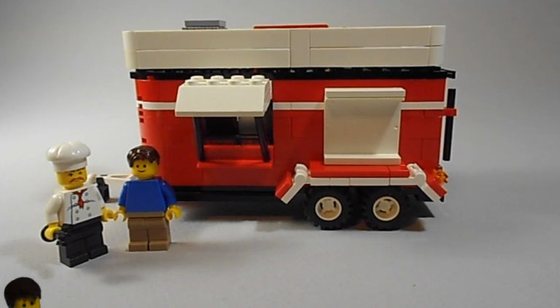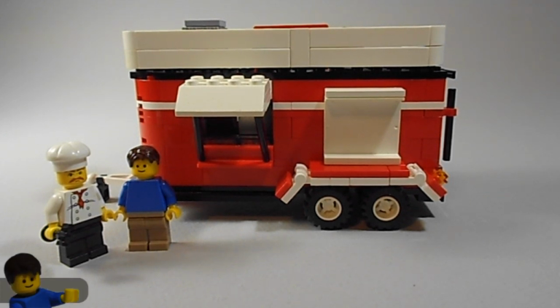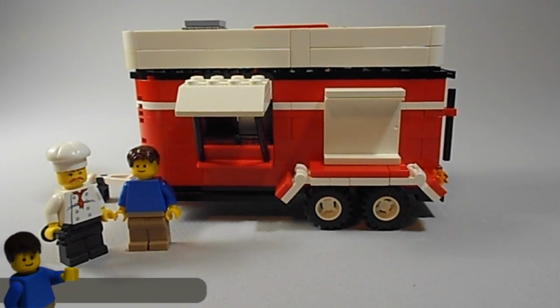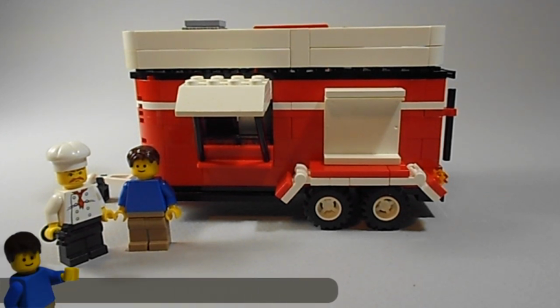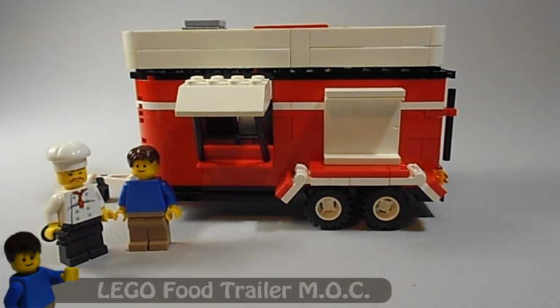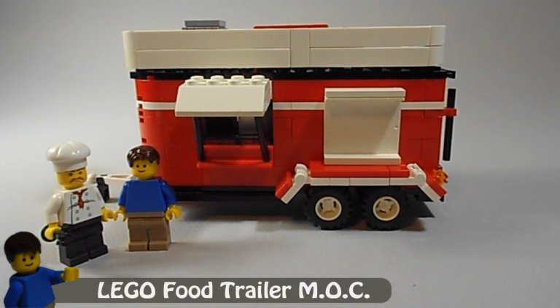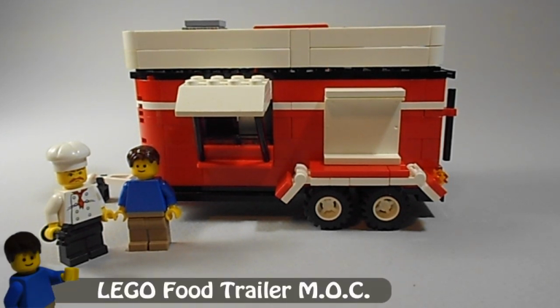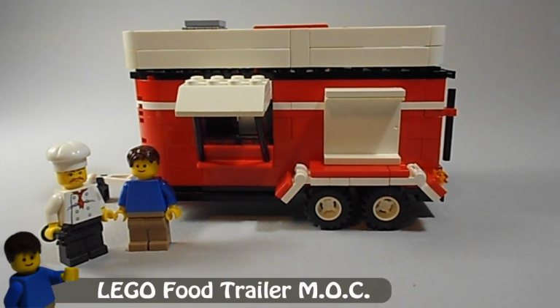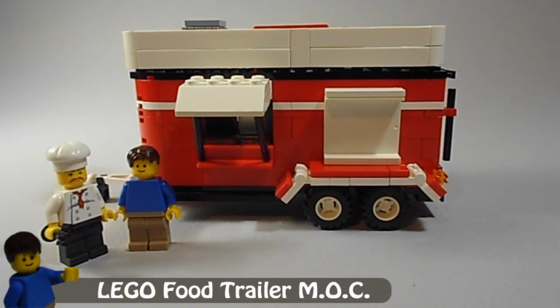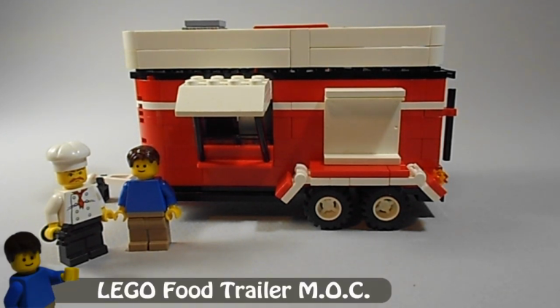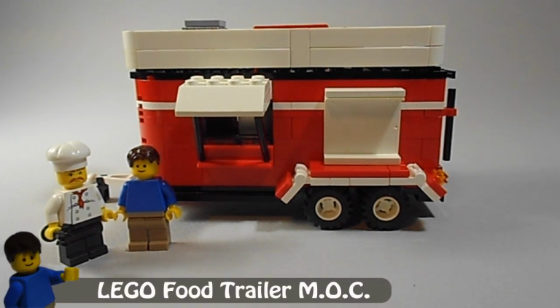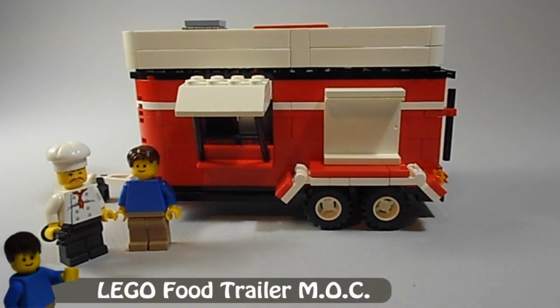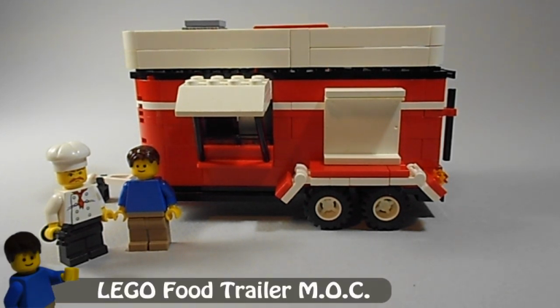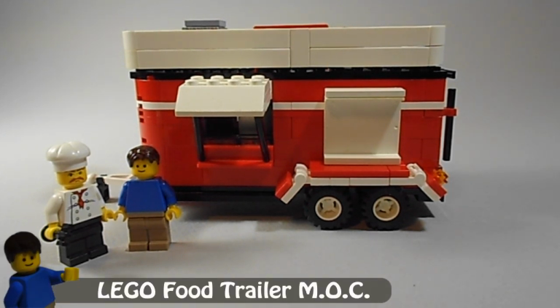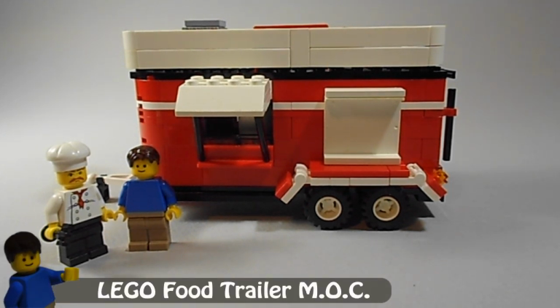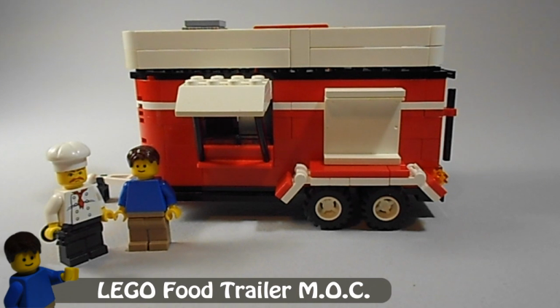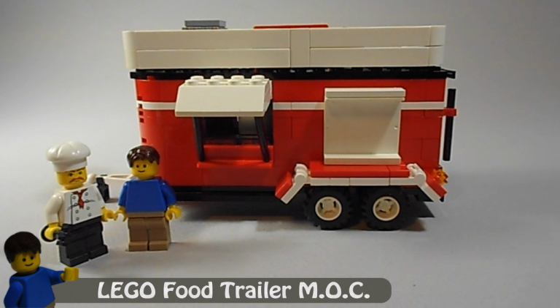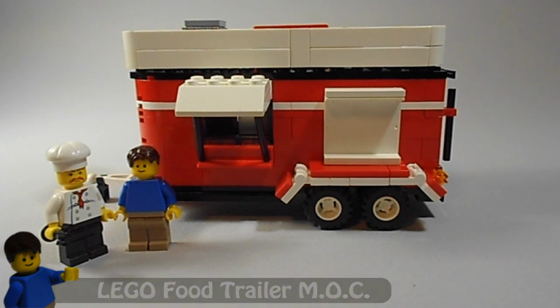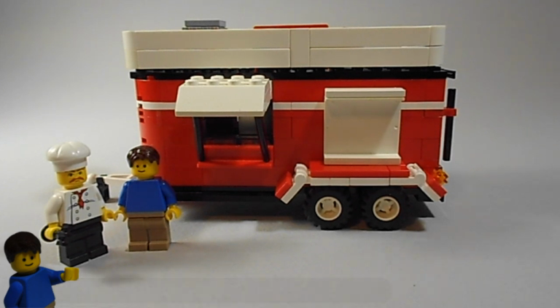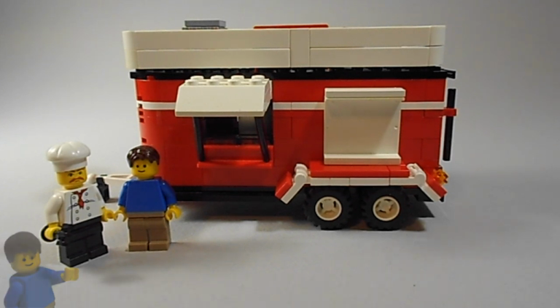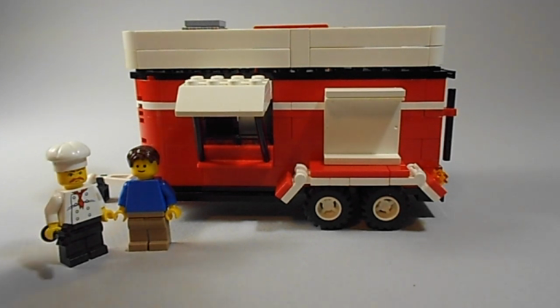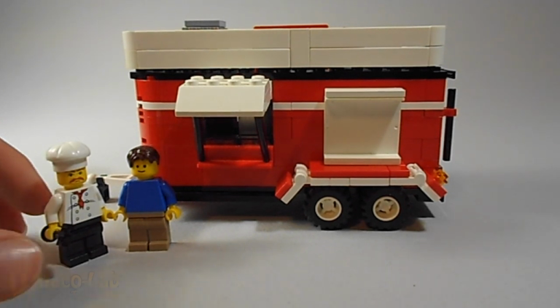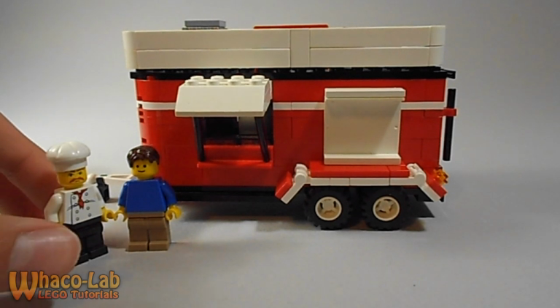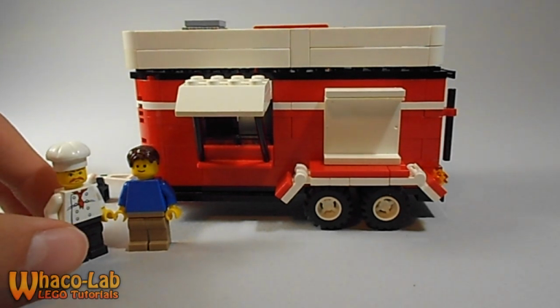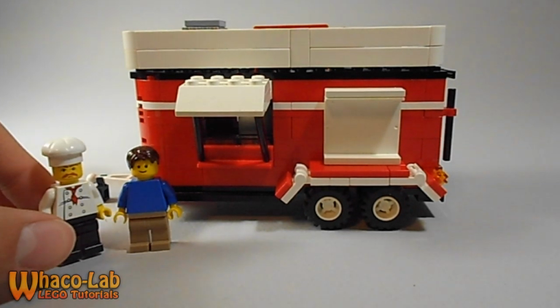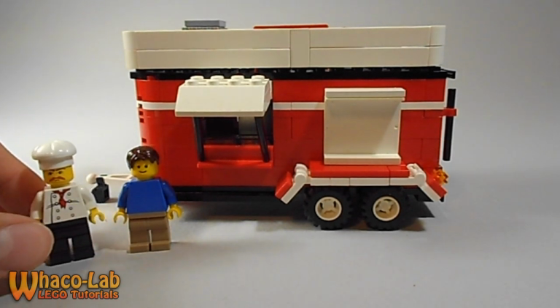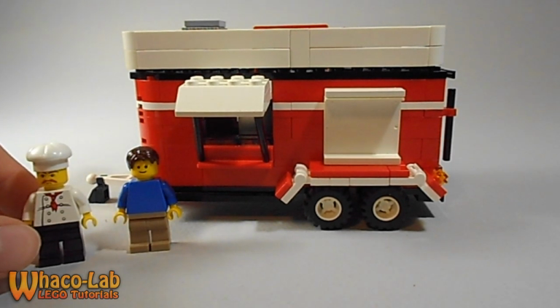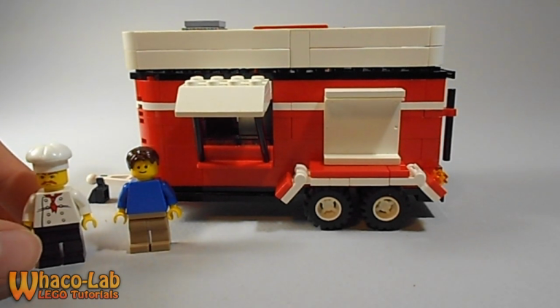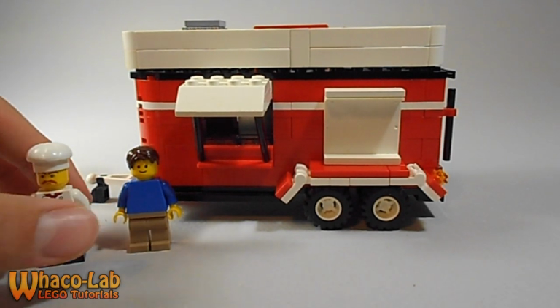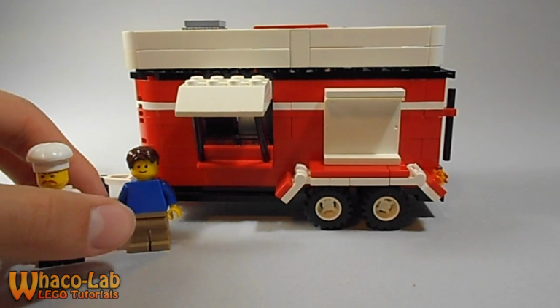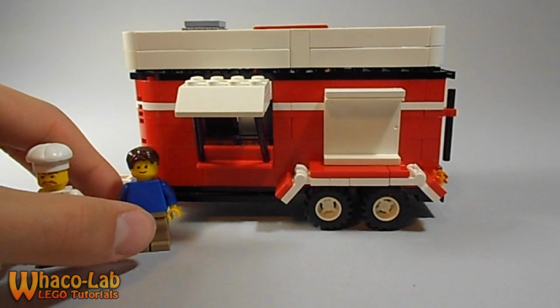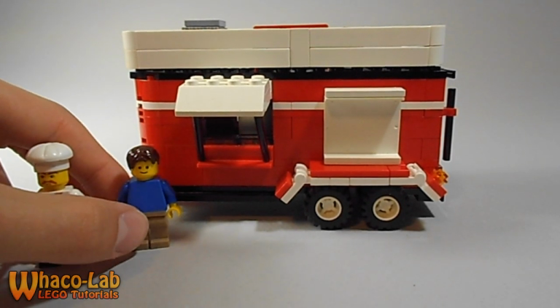Hey guys, this is Wacko Lab, and today I'm going to show you my LEGO food trailer mock. And as you can see, it is in nice proportion to a LEGO minifigure here.